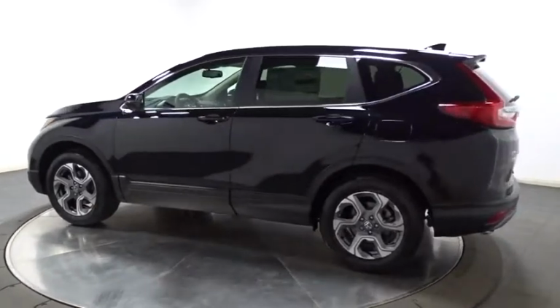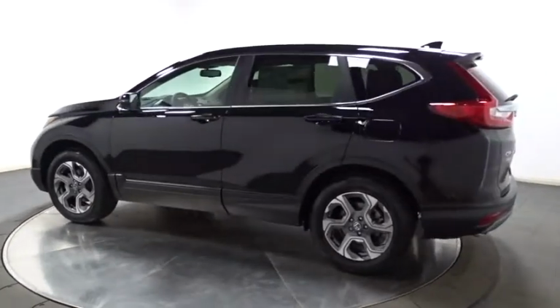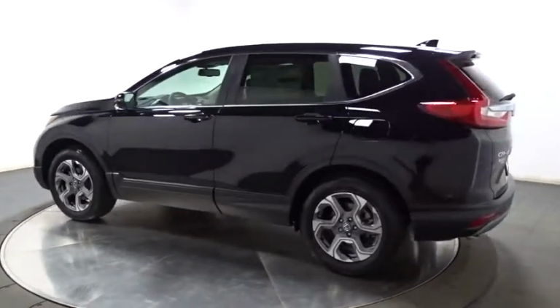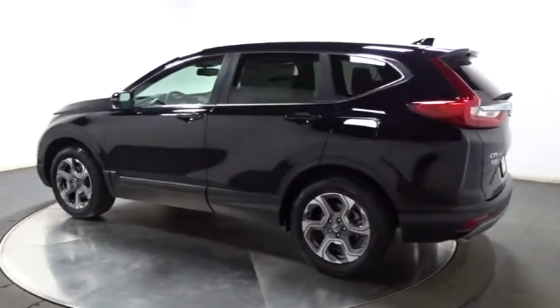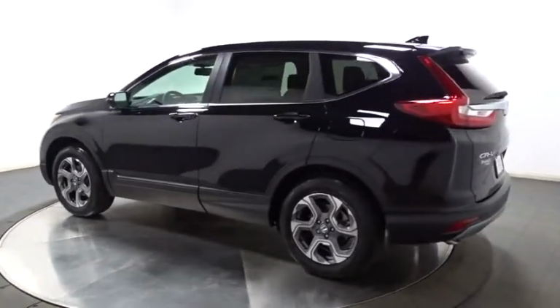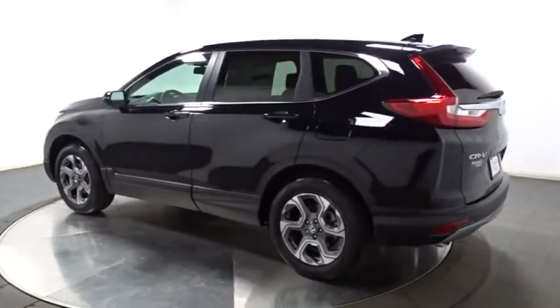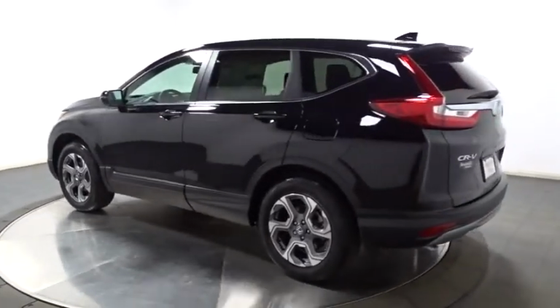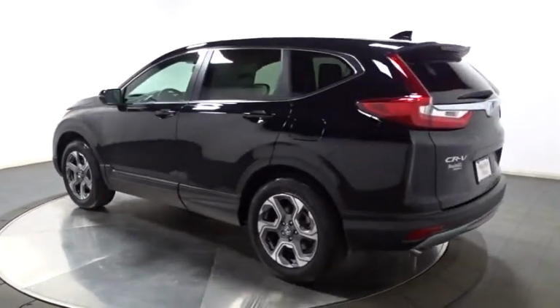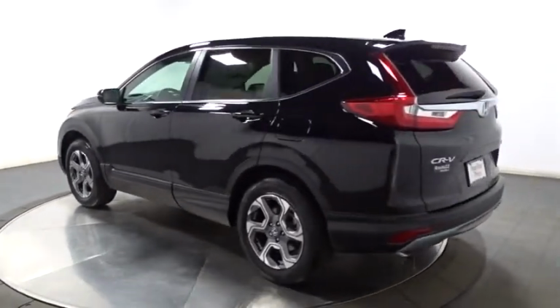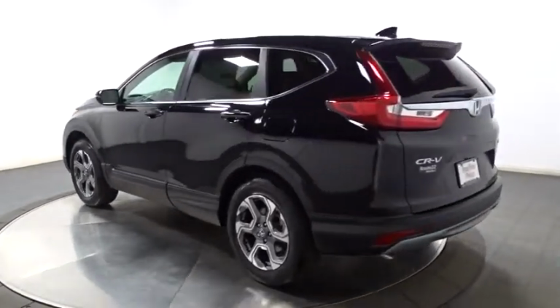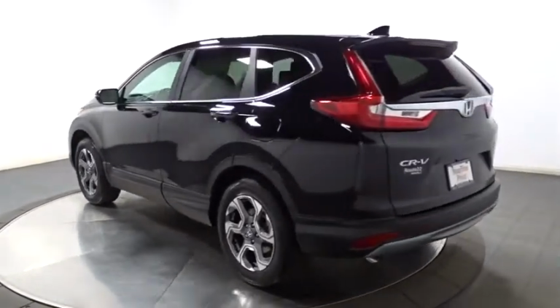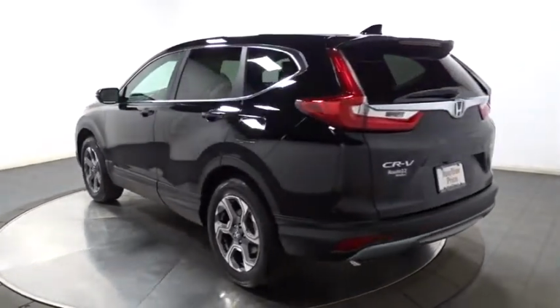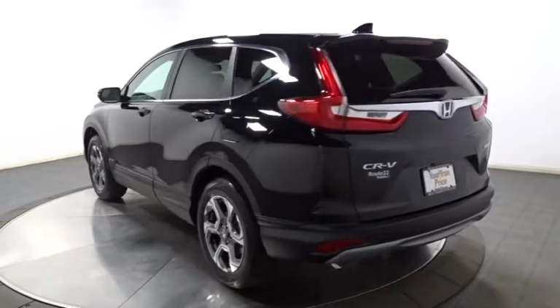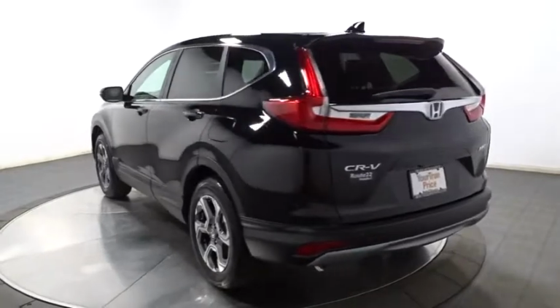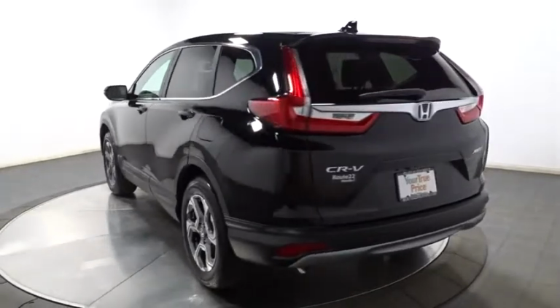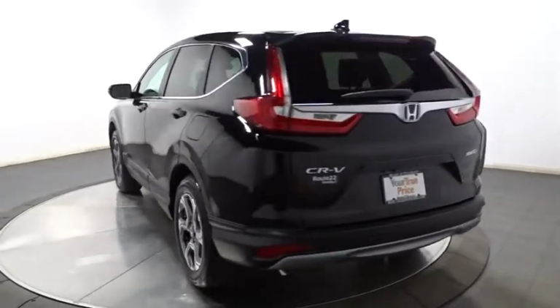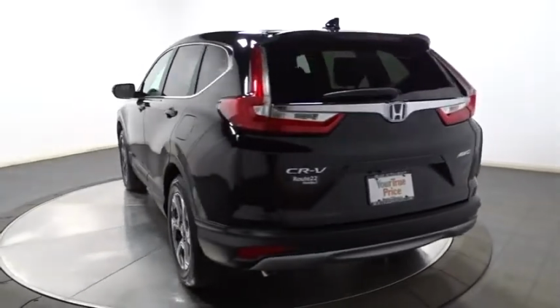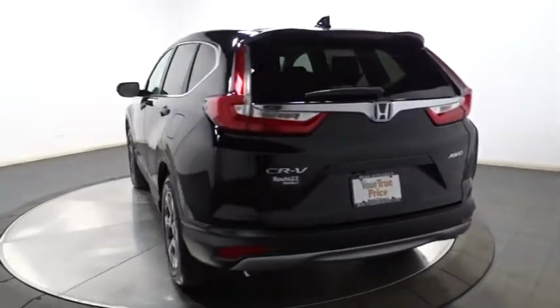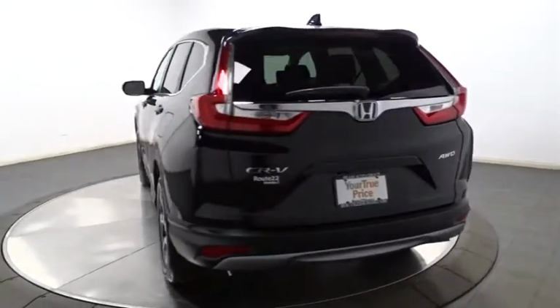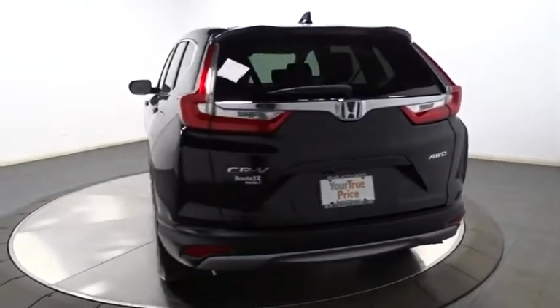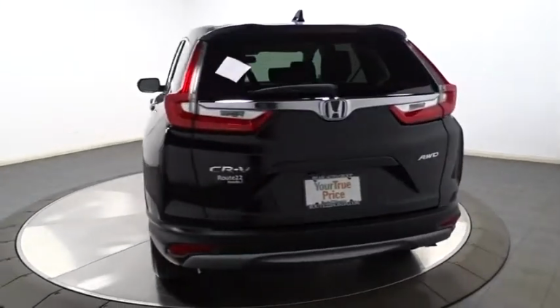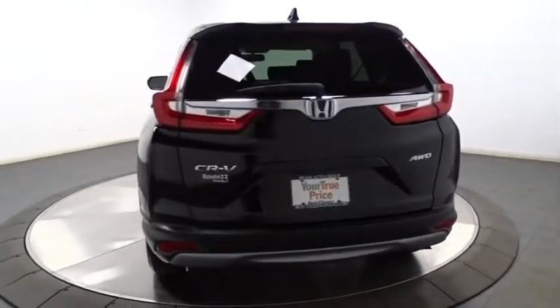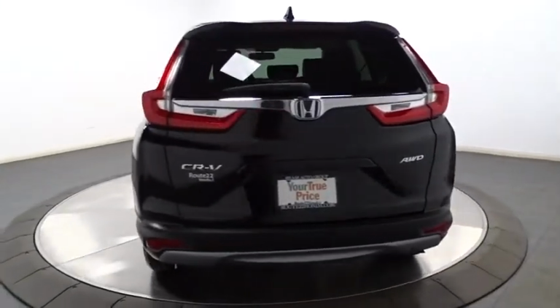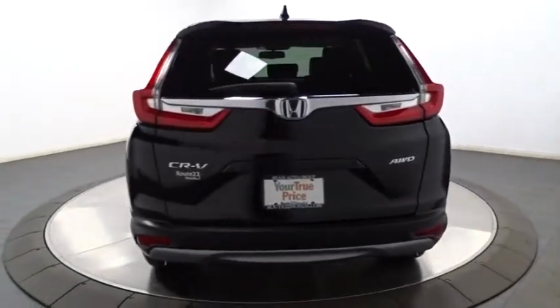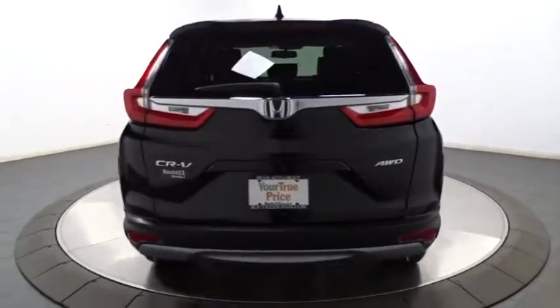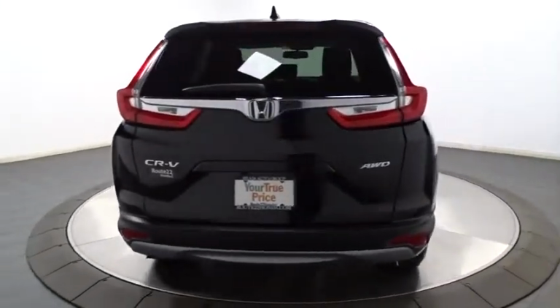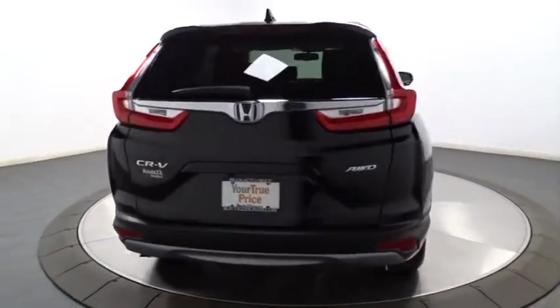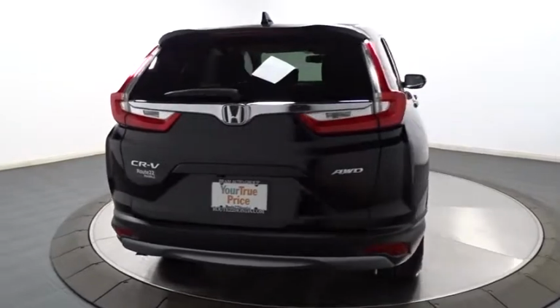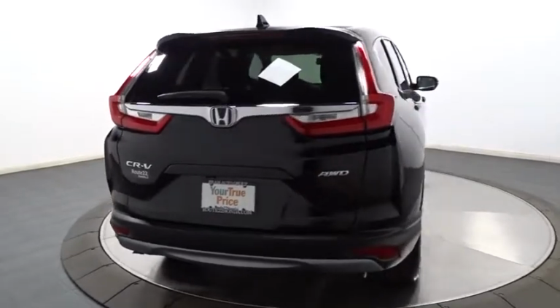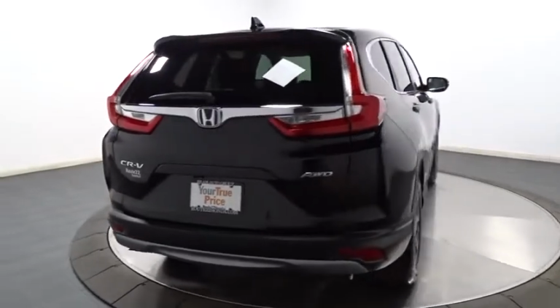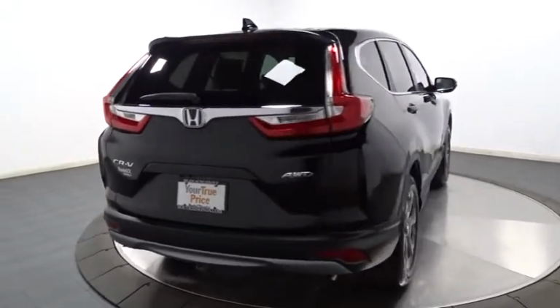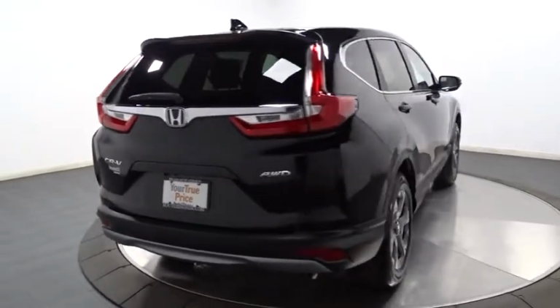Backup camera, keyless entry, leather-wrapped steering wheel, eight speakers, electronic stability control, trip computer, compass, fog lights, leather seats, outside temperature gauge.